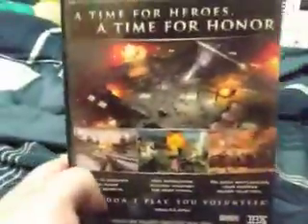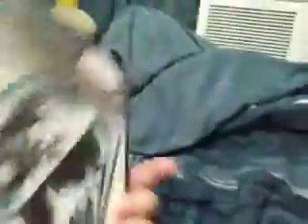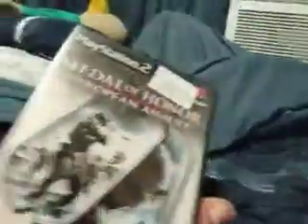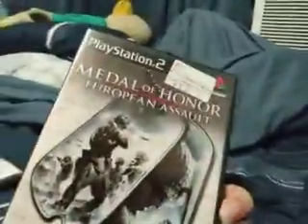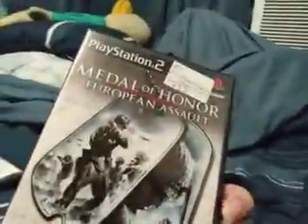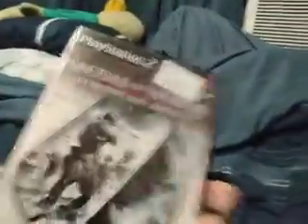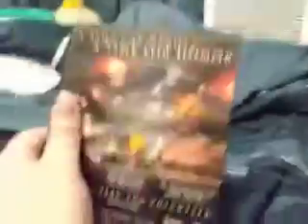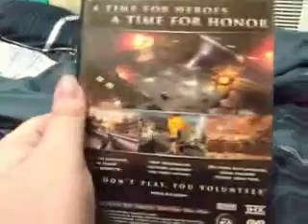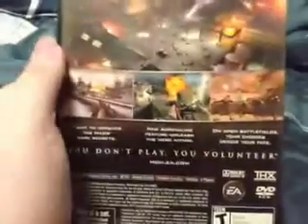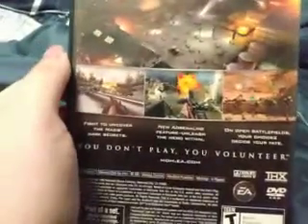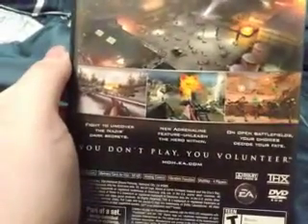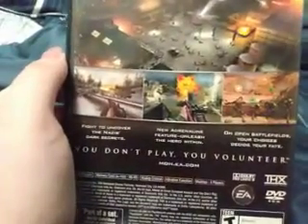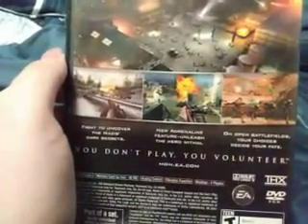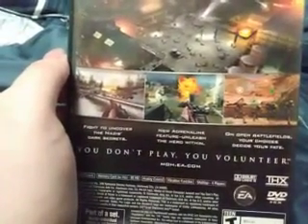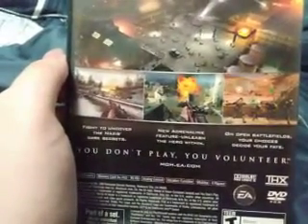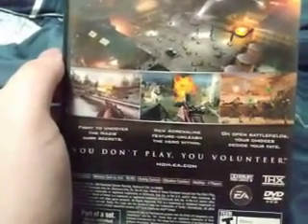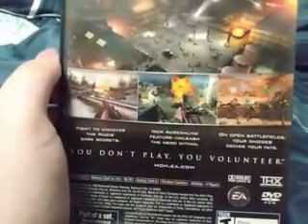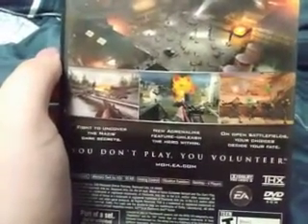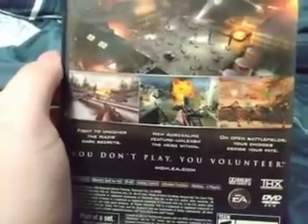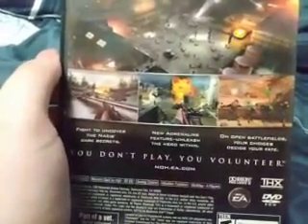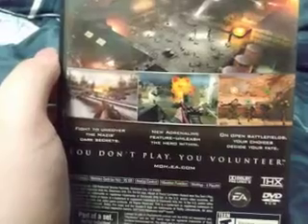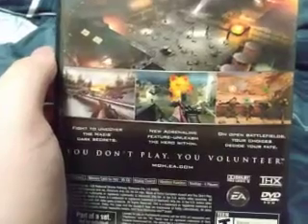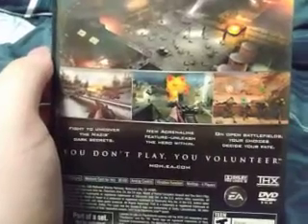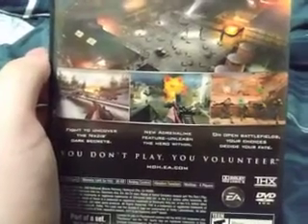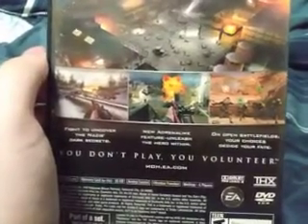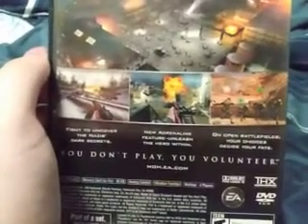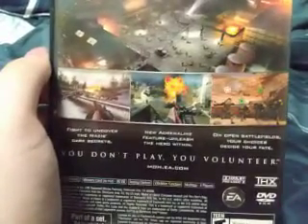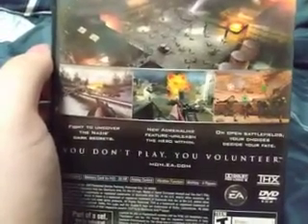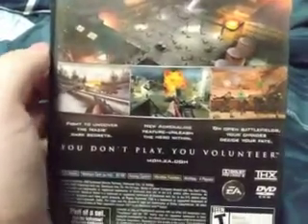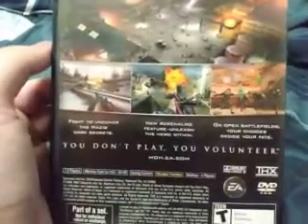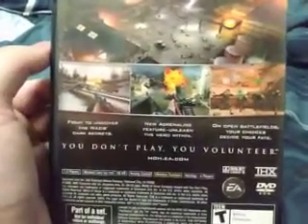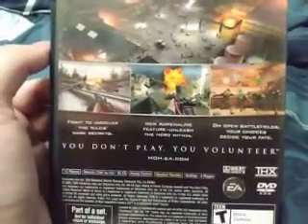I'm reviewing Medal of Honor European Assault. Fight to uncover the Nazis' dark secrets. New Adrenaline Future, Unleash the Hero Within. Unopened Battlefields, your choices decide your fate.